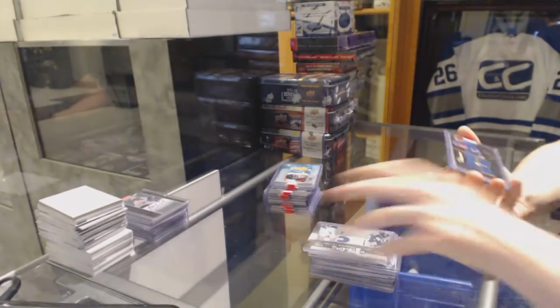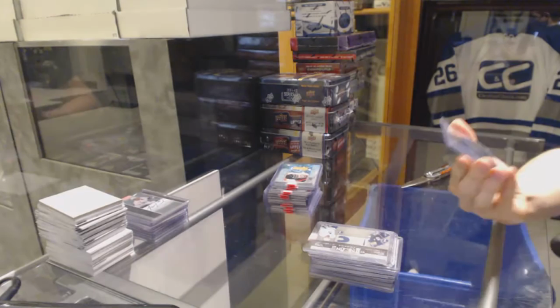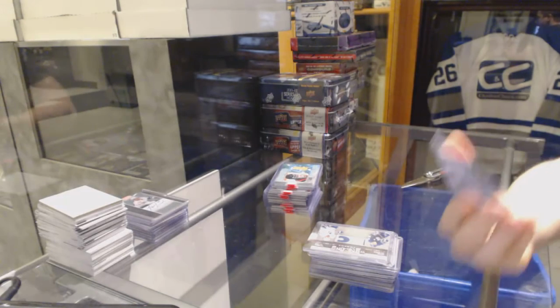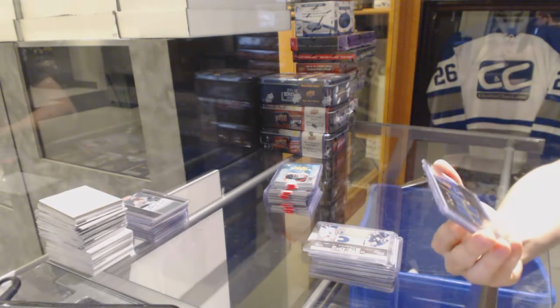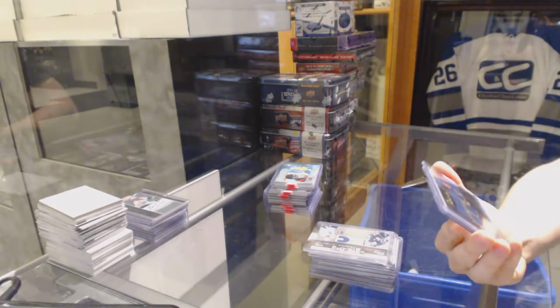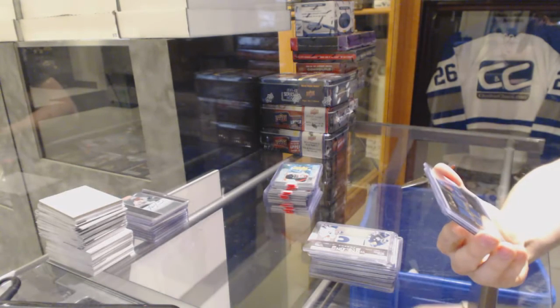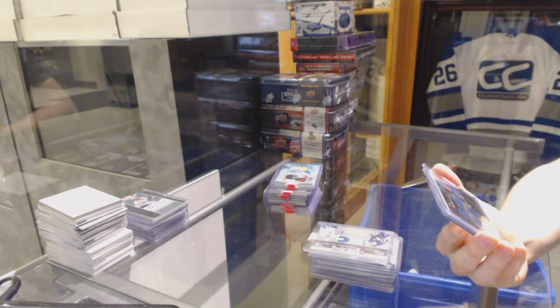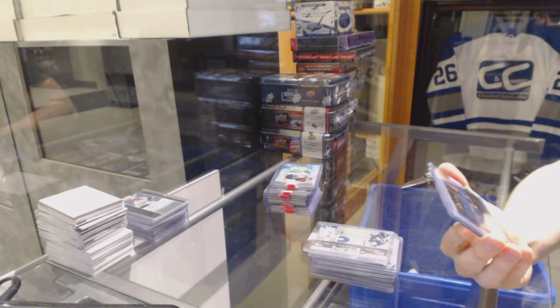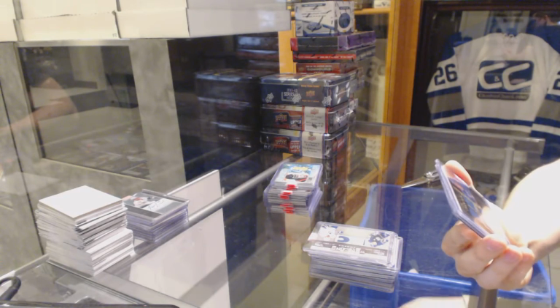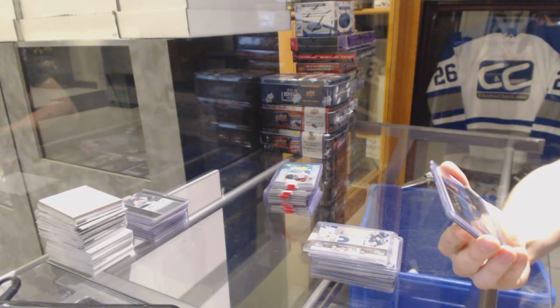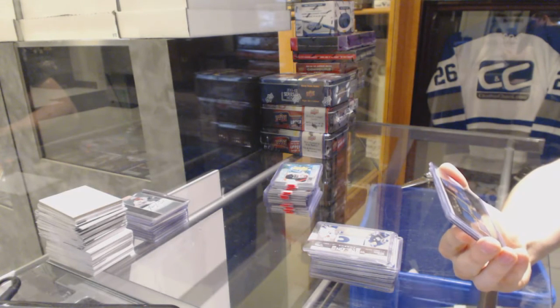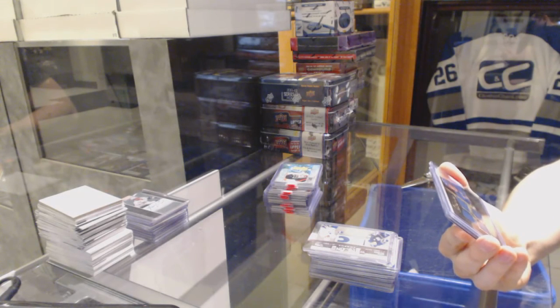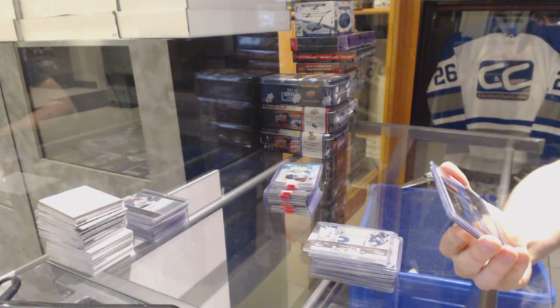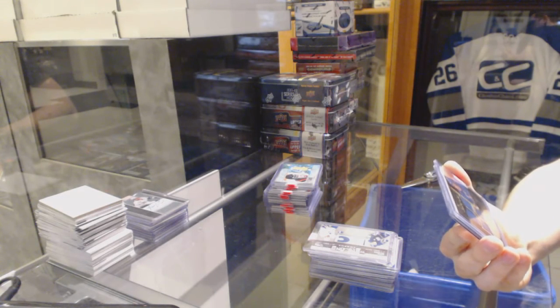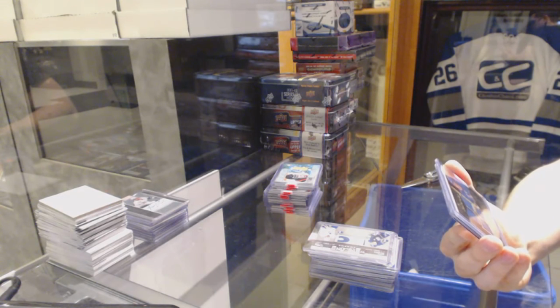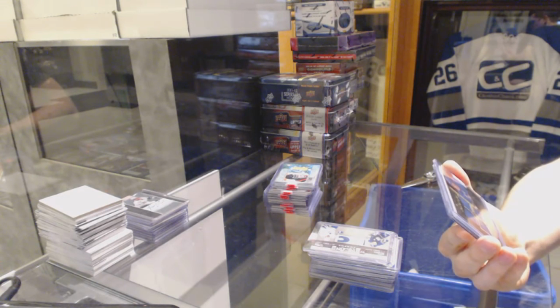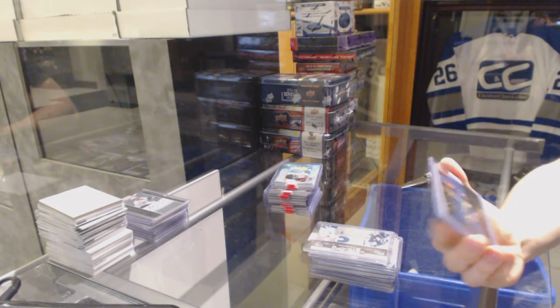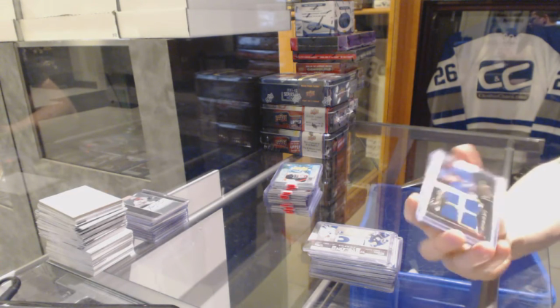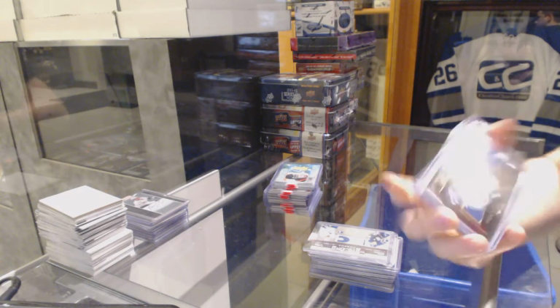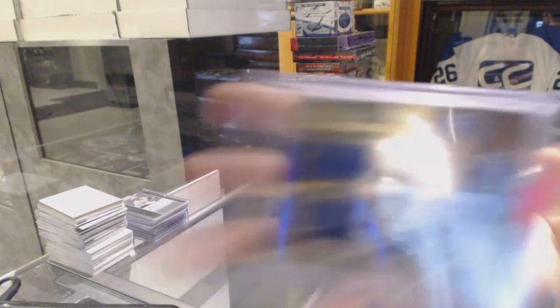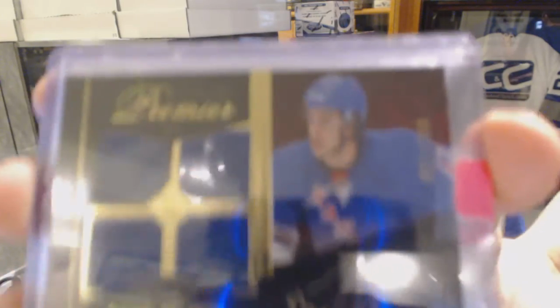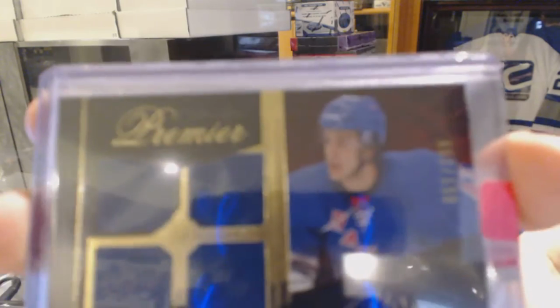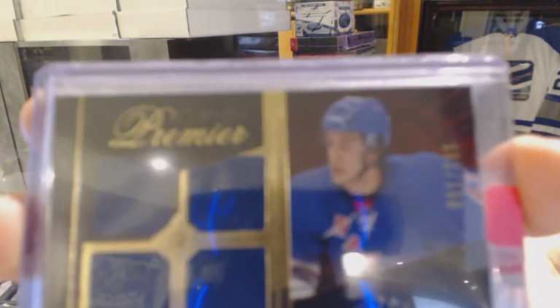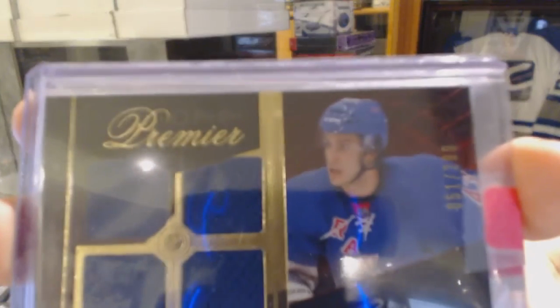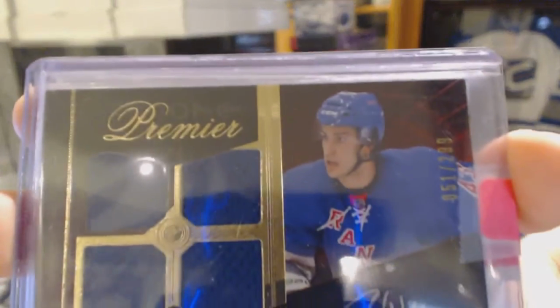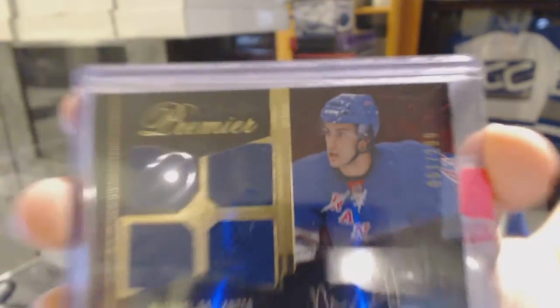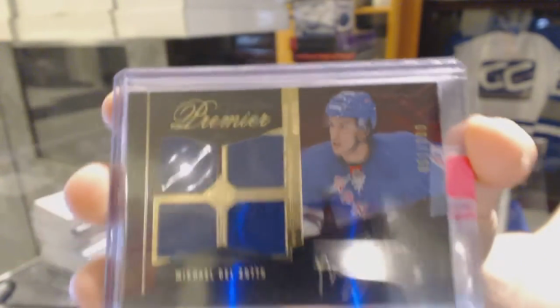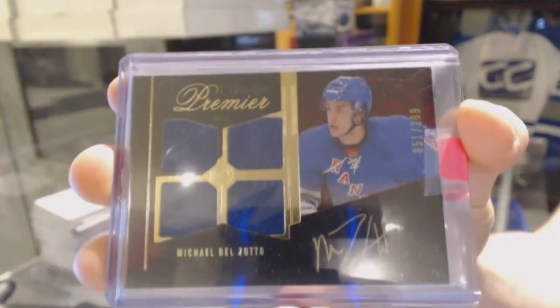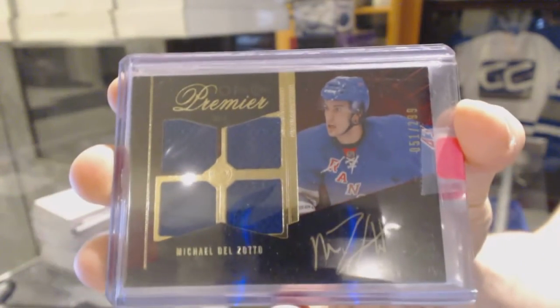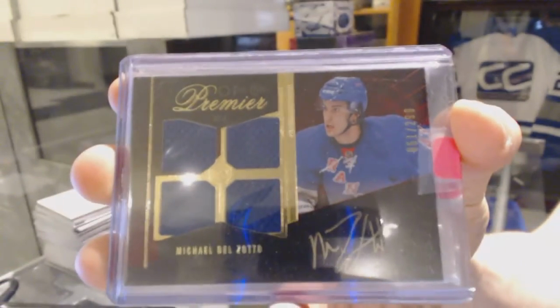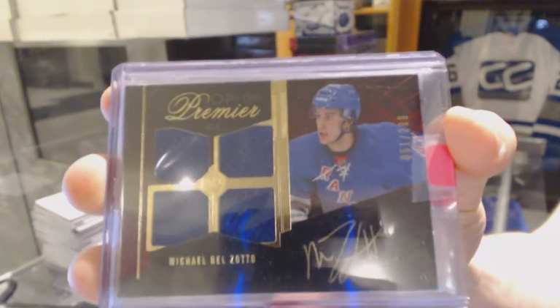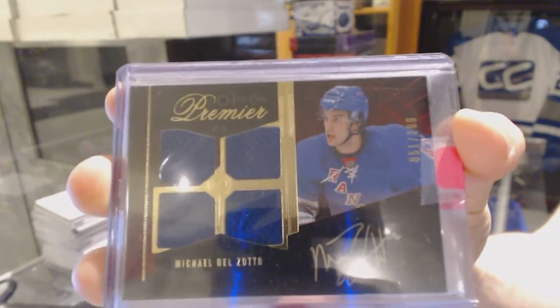09-10 LPG Premier quad jersey rookie autograph, number 2 of 99 for the New York Rangers, Michael Del Zotto.